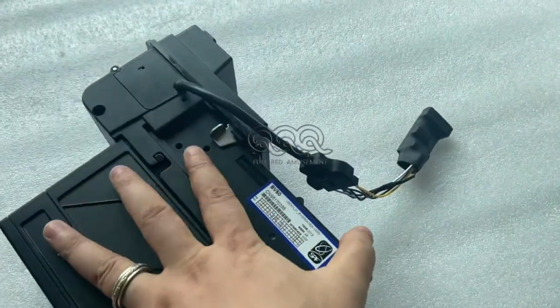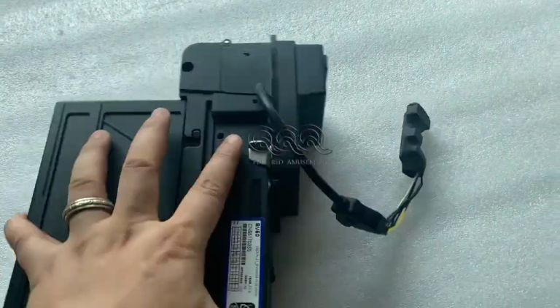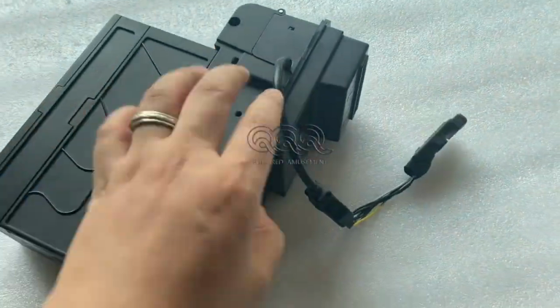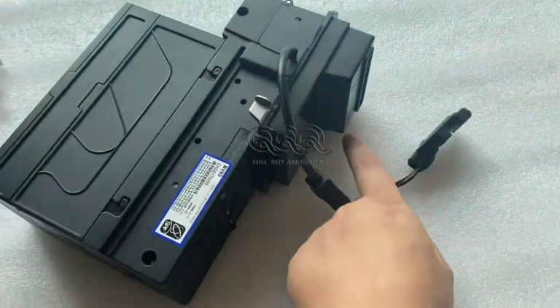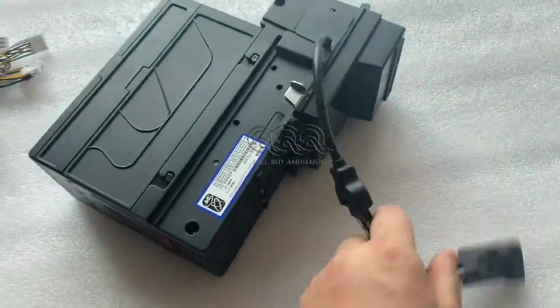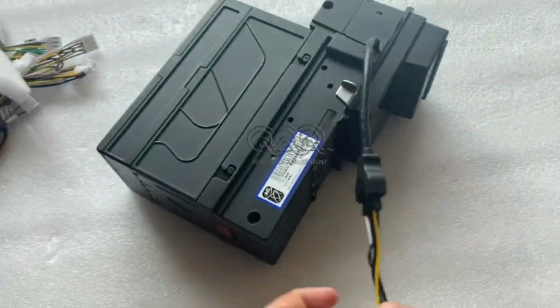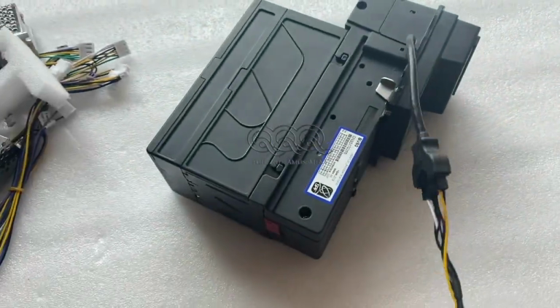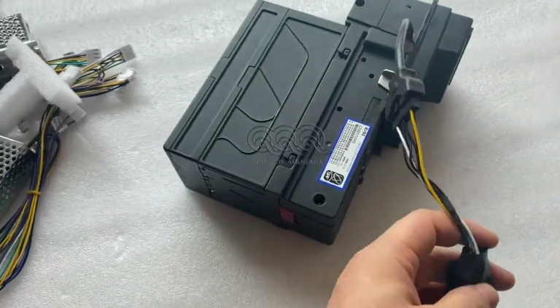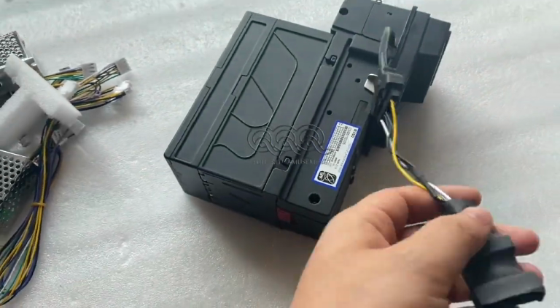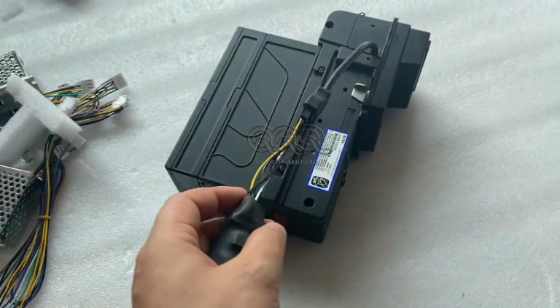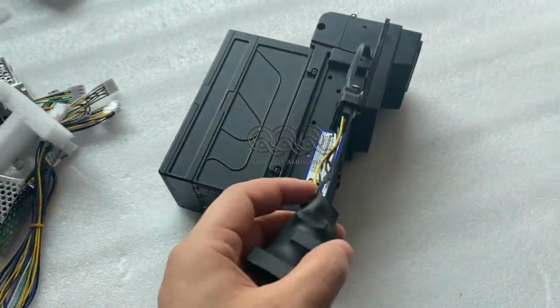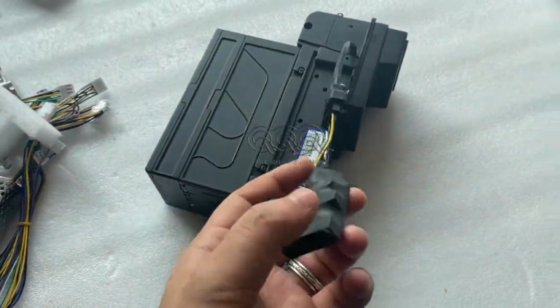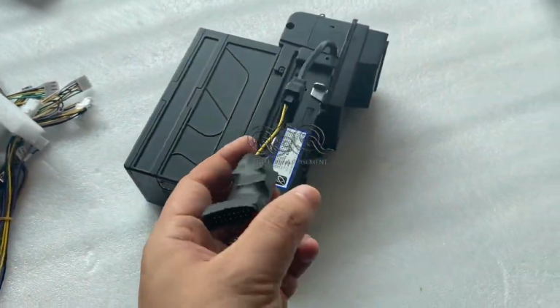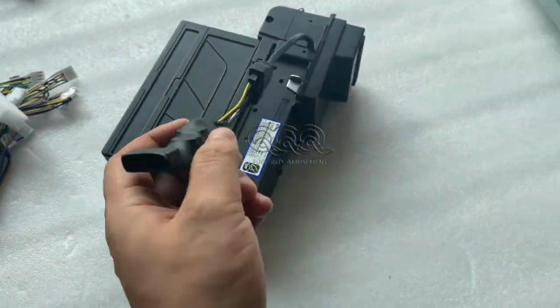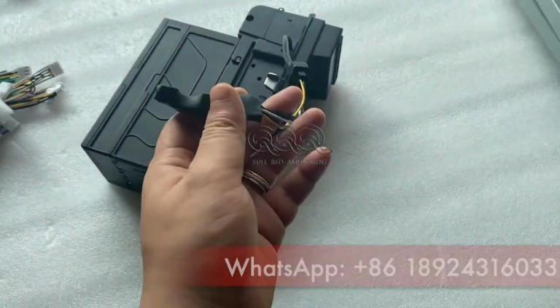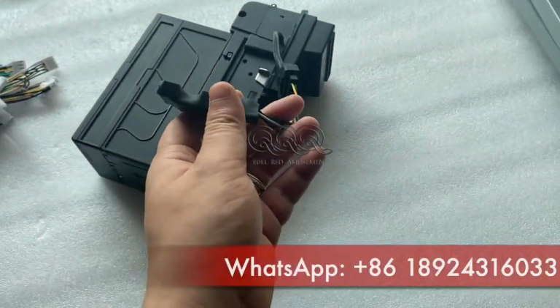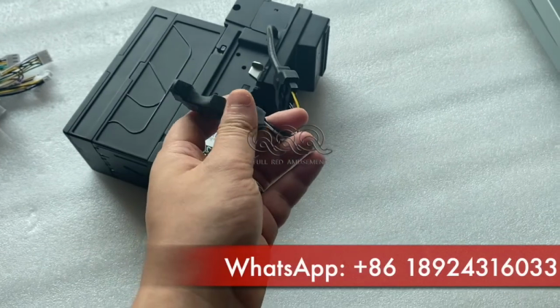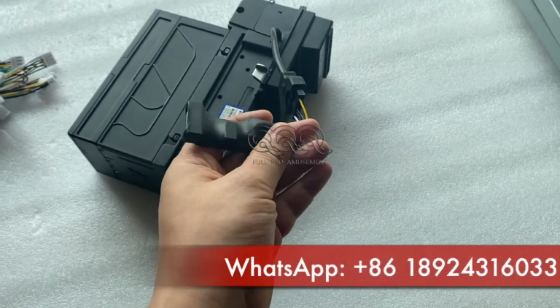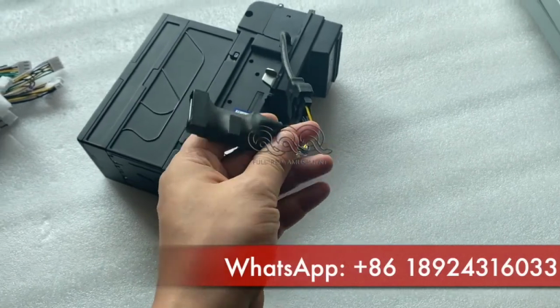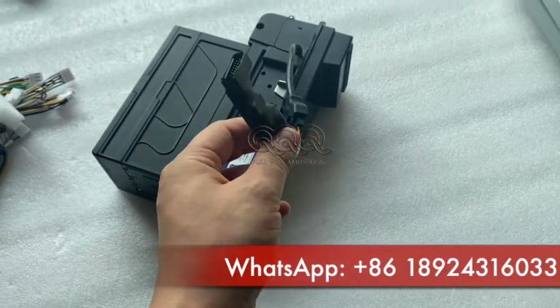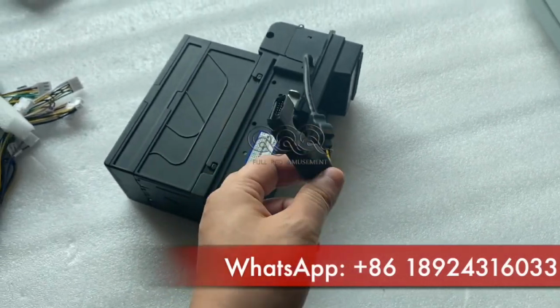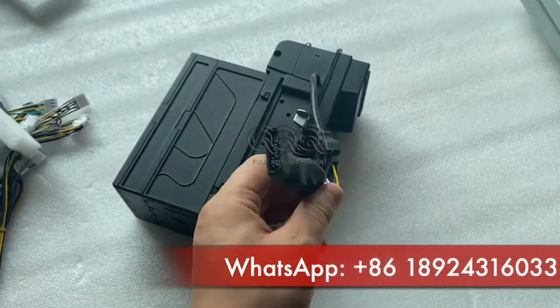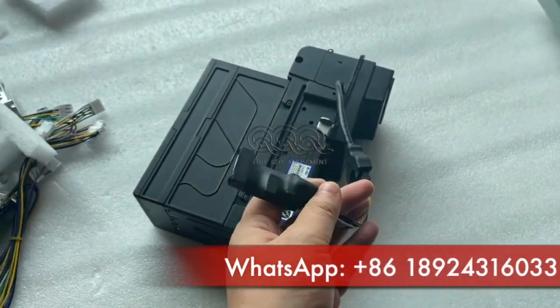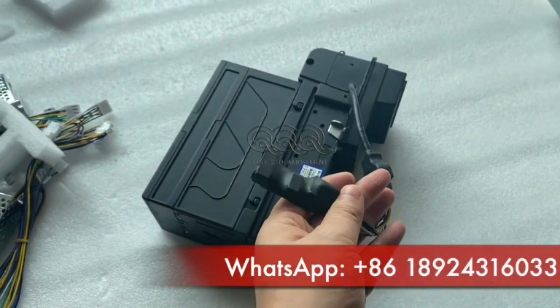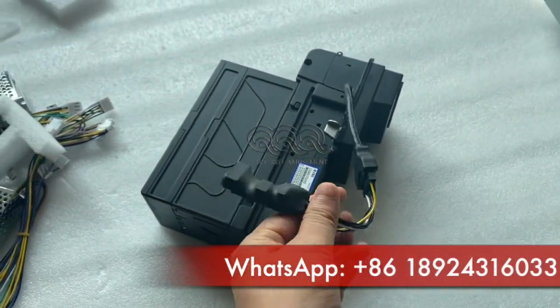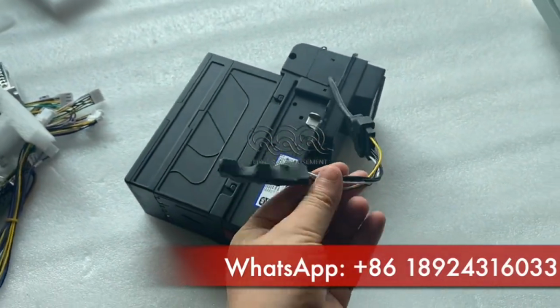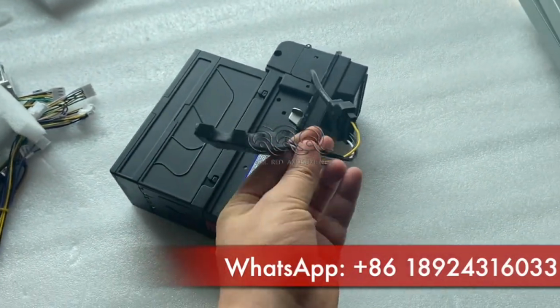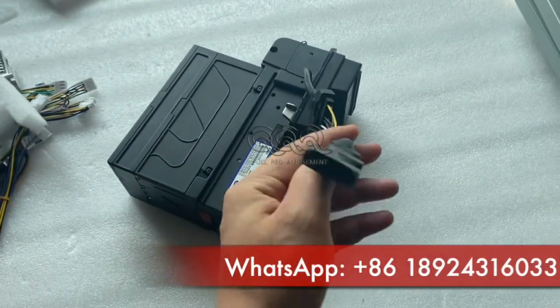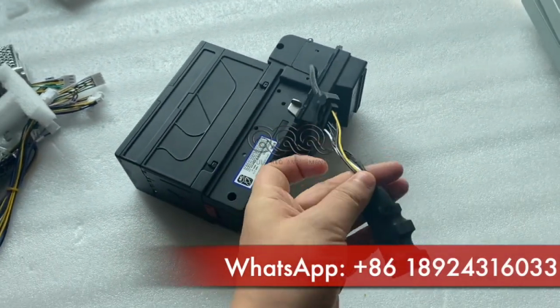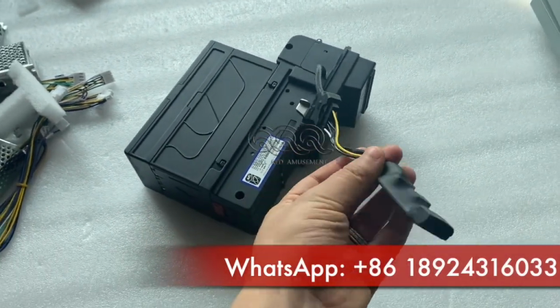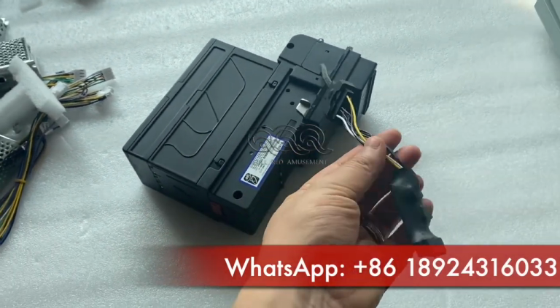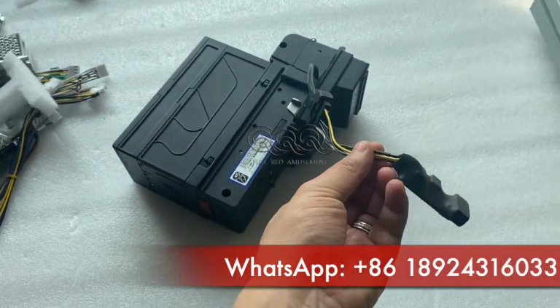Also, we sell the device for the BR-Acceptor PTI and GBA — same connection, looks like this.